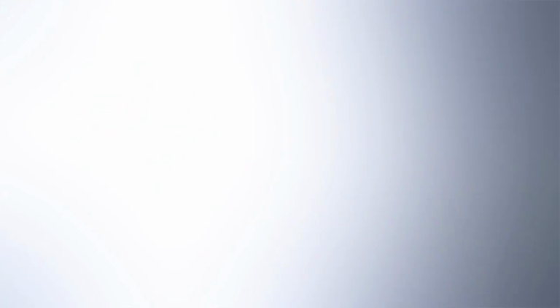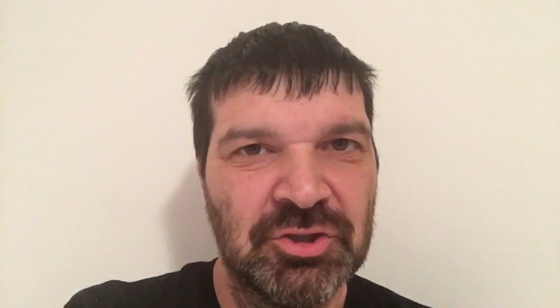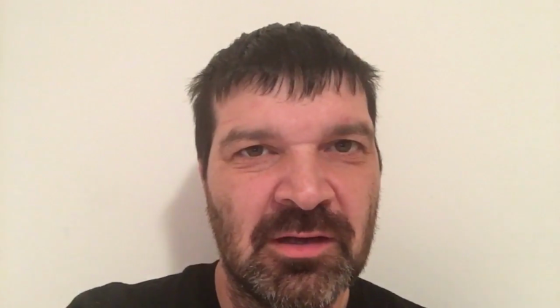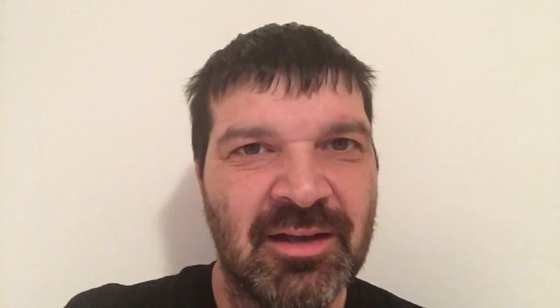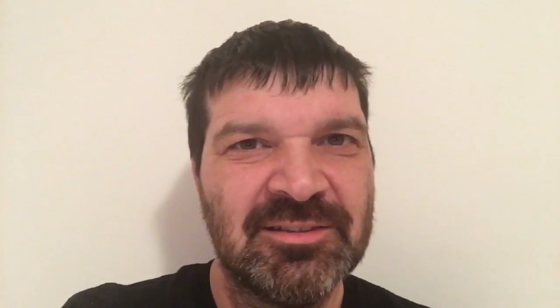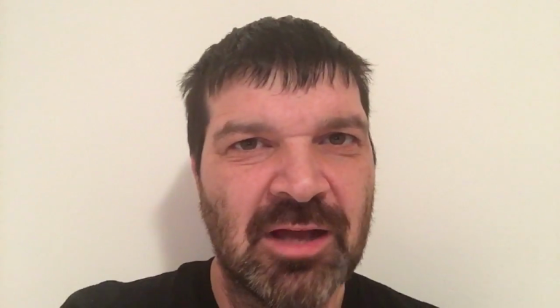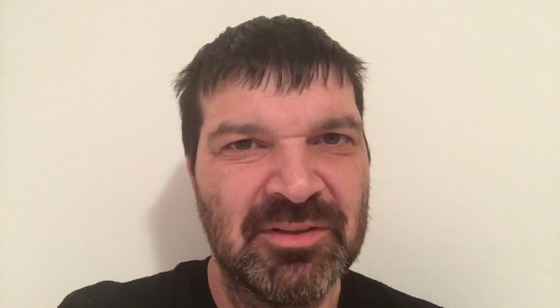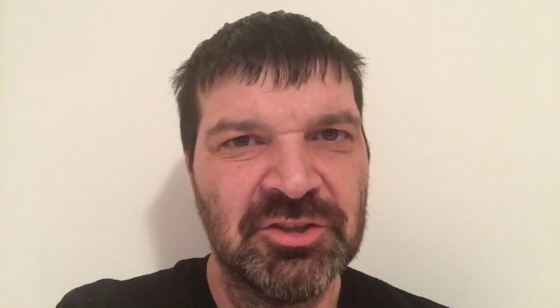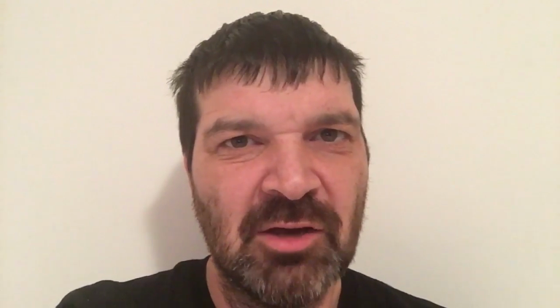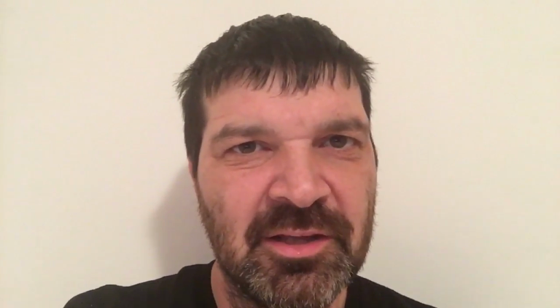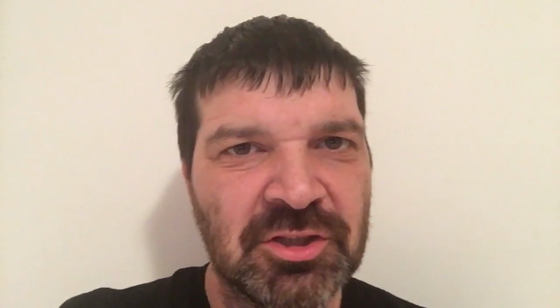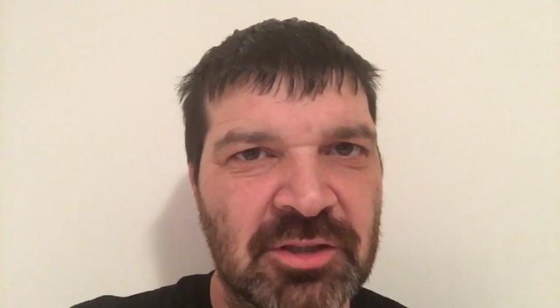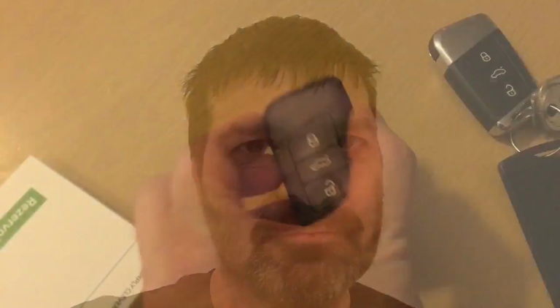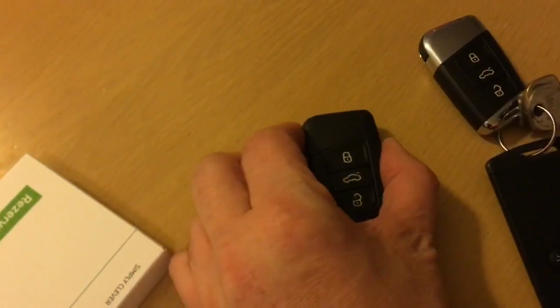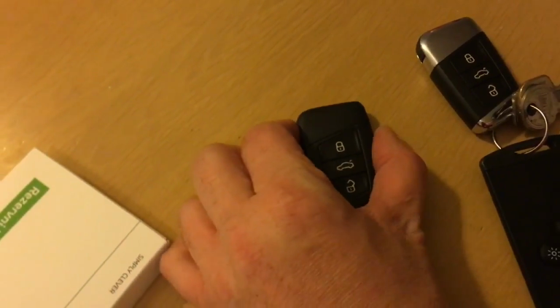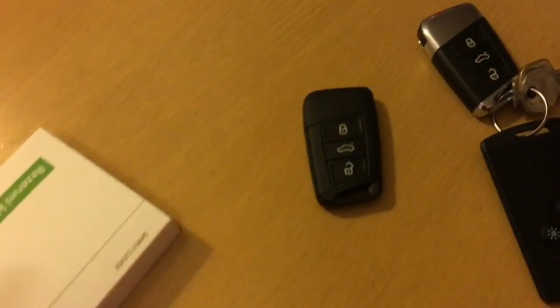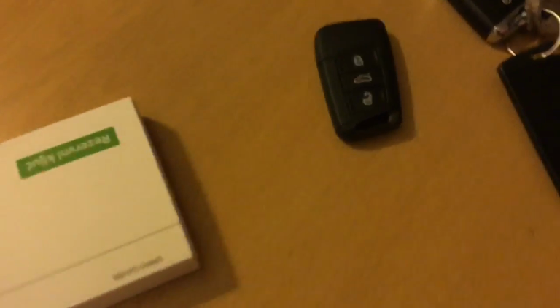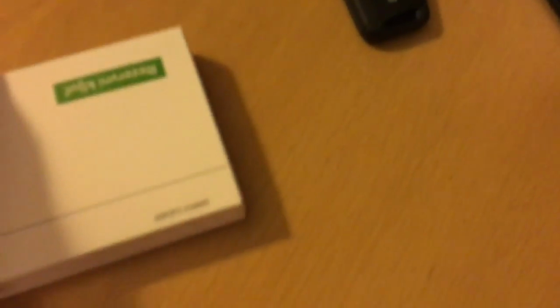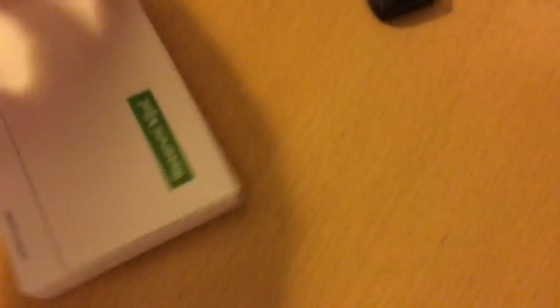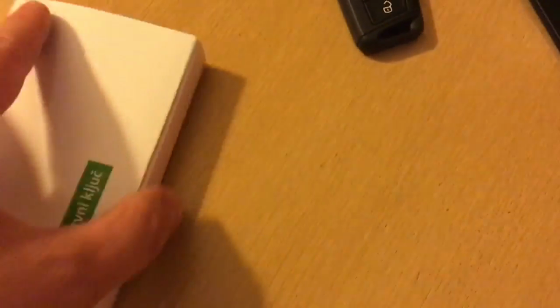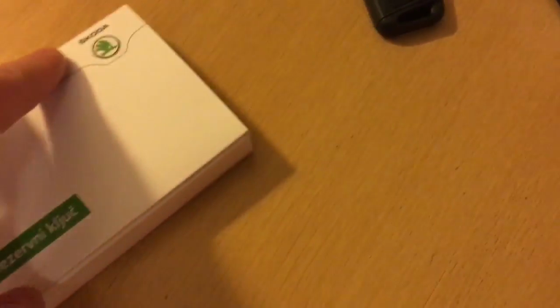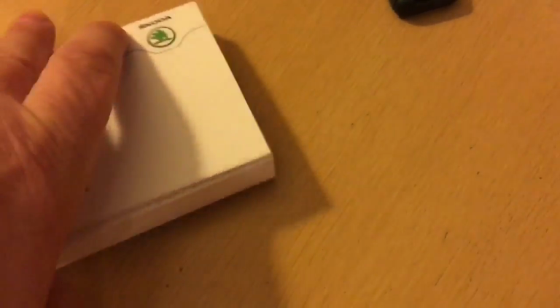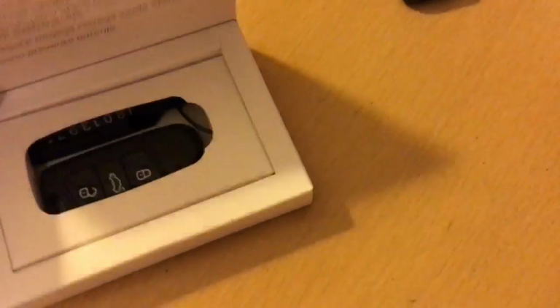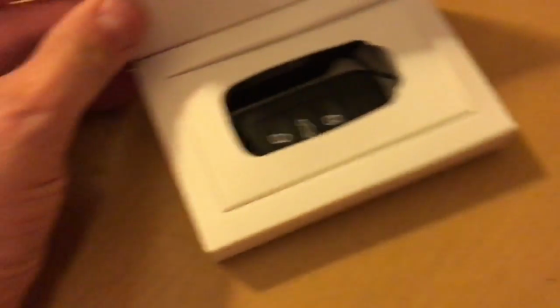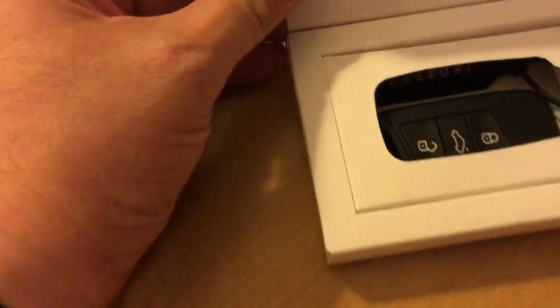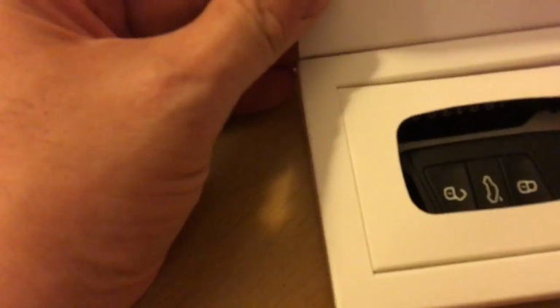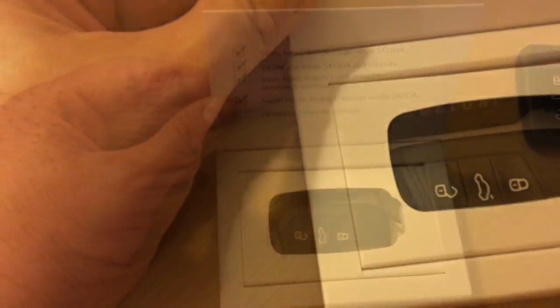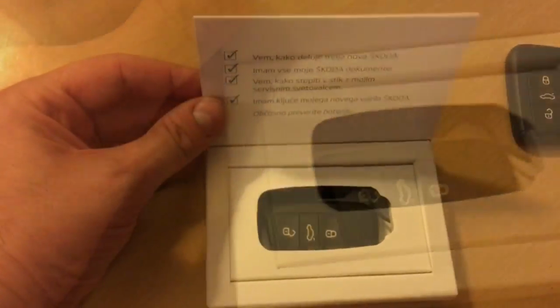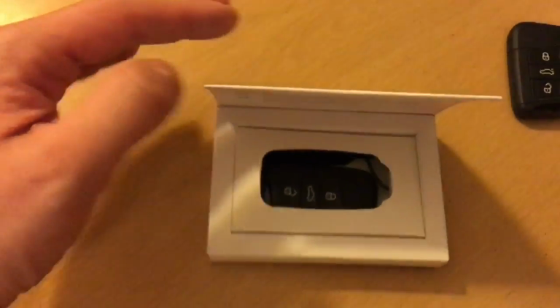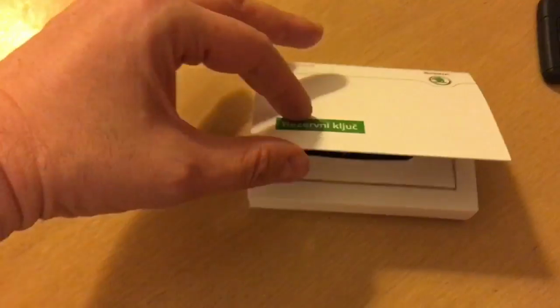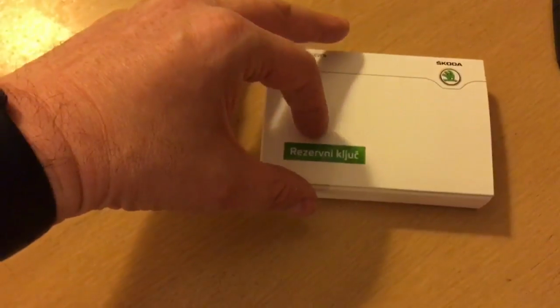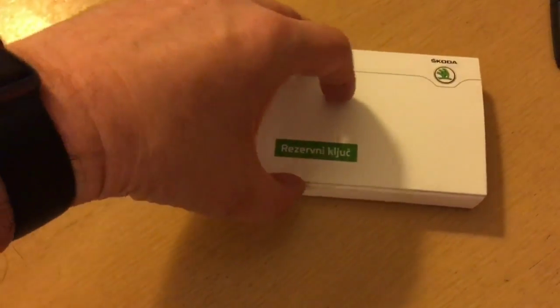Come on Škoda, the electric seats should come with personalization without any additional charge. The extra keys come in beautiful magnetic boxes. Congratulations, I felt like unboxing an Apple product.